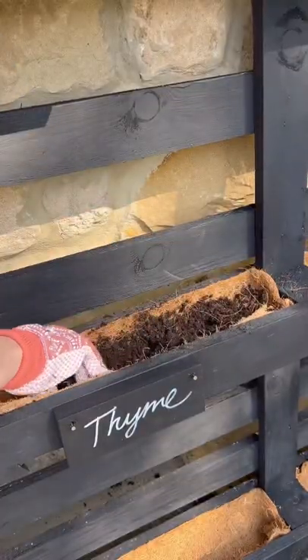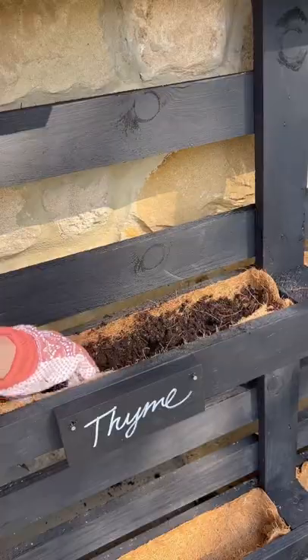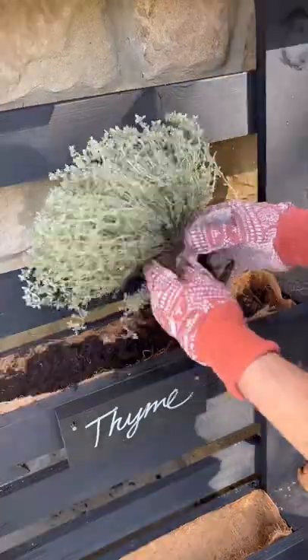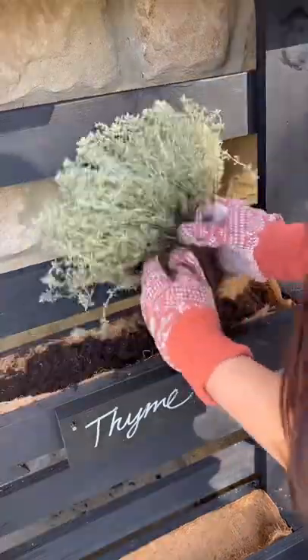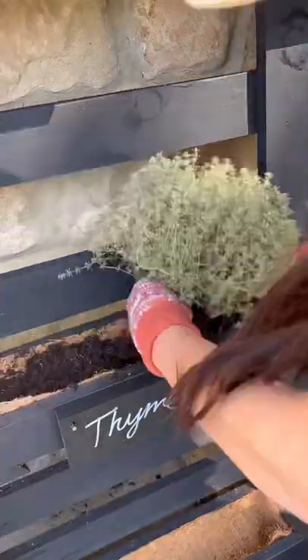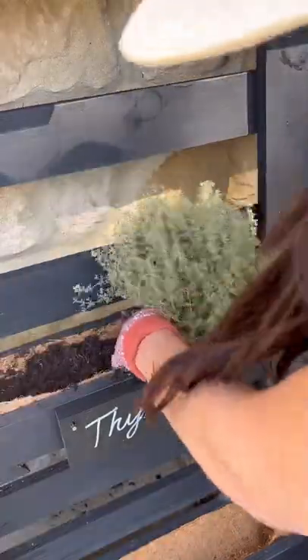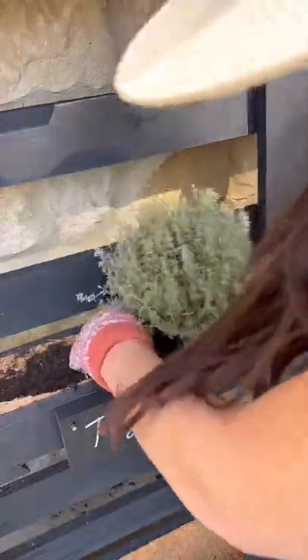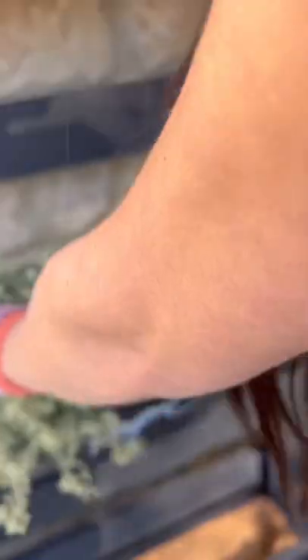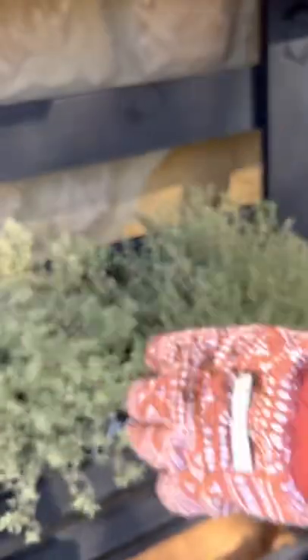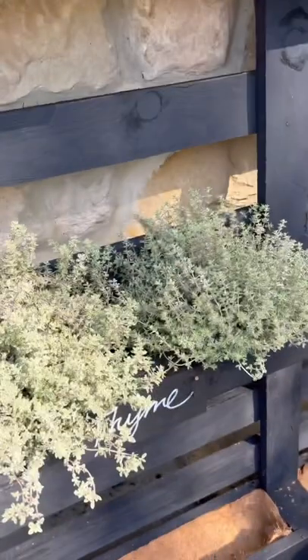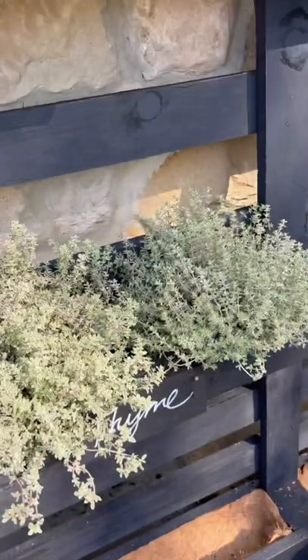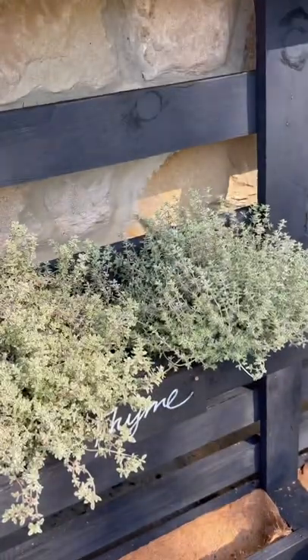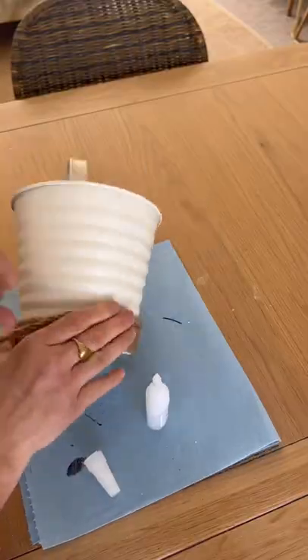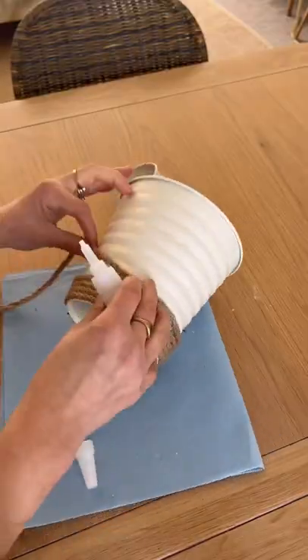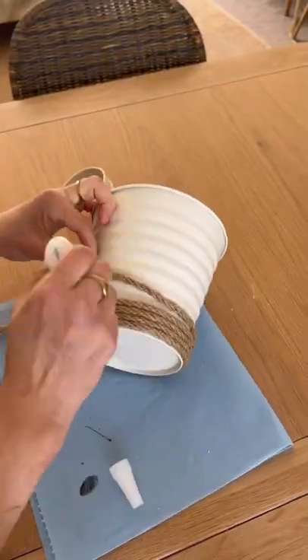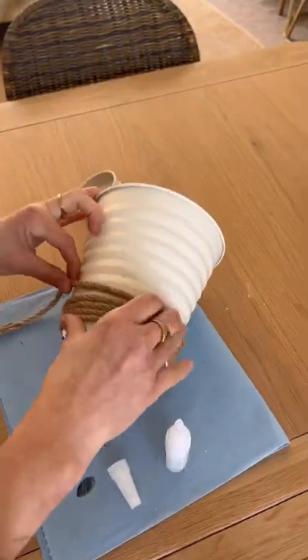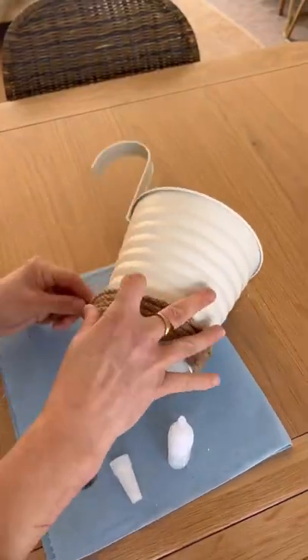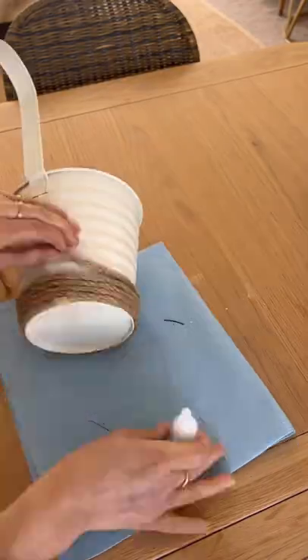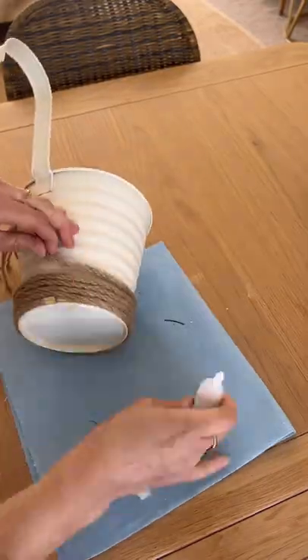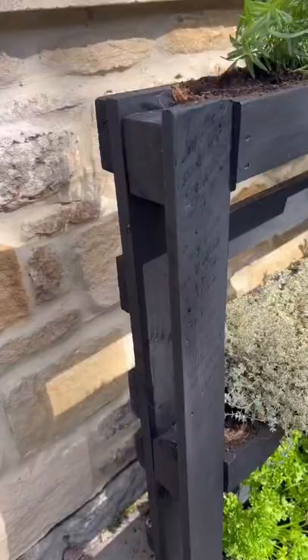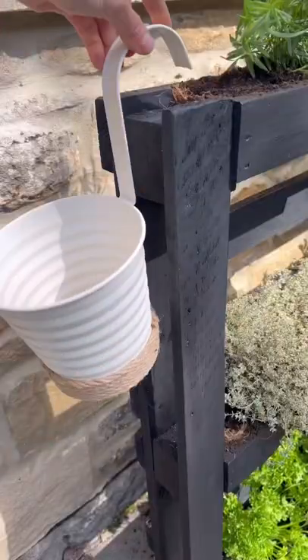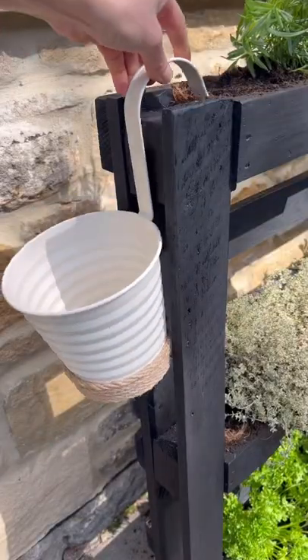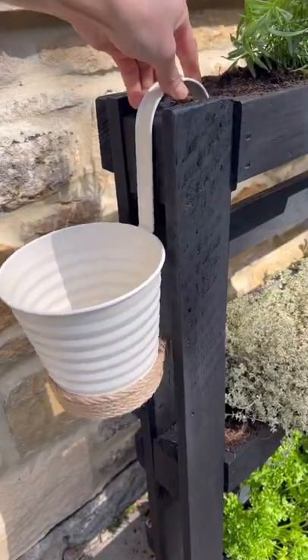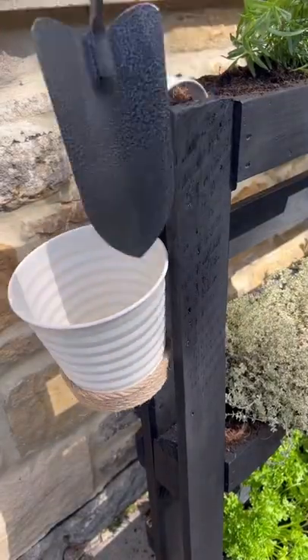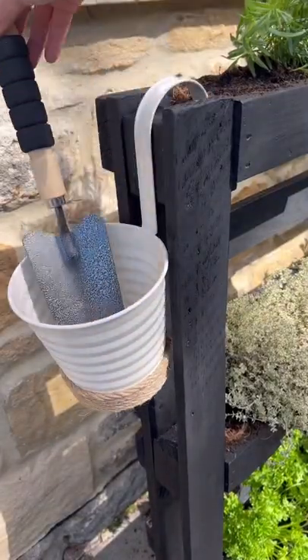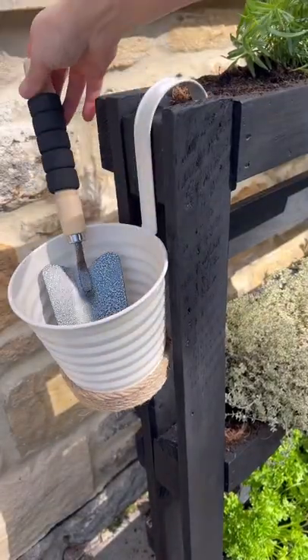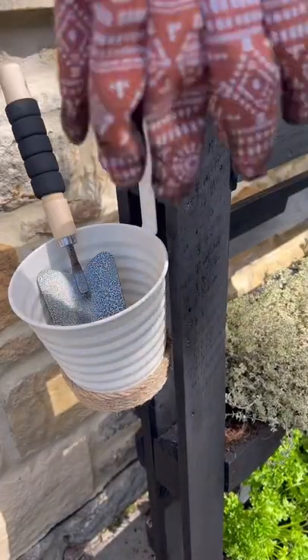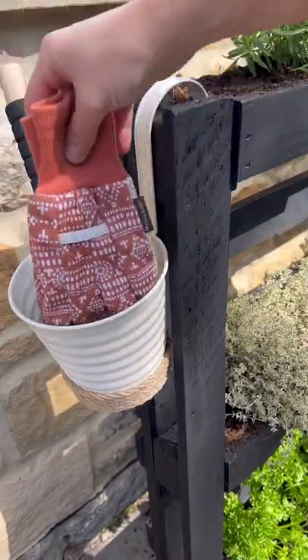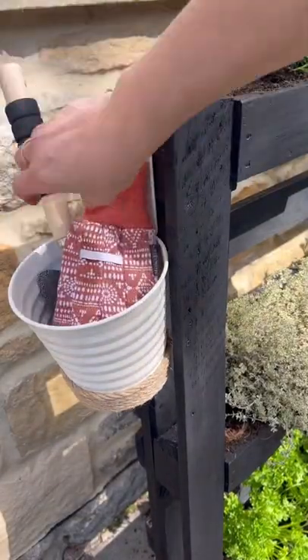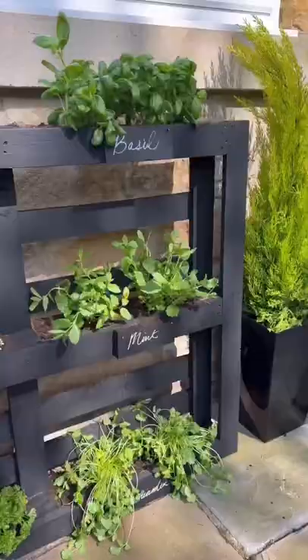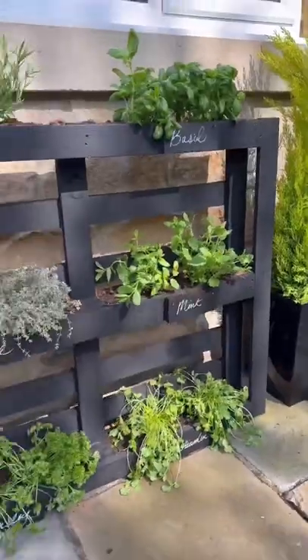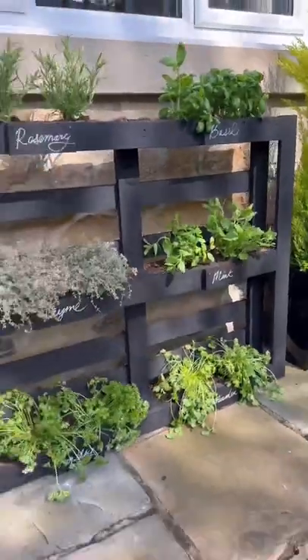I laid some soil, planted my herbs, and then I used this little basket, covered it in jute rope to hold all my little herb essentials.